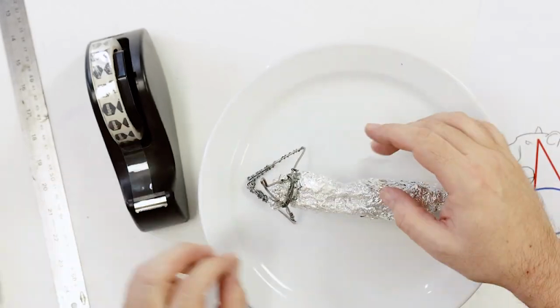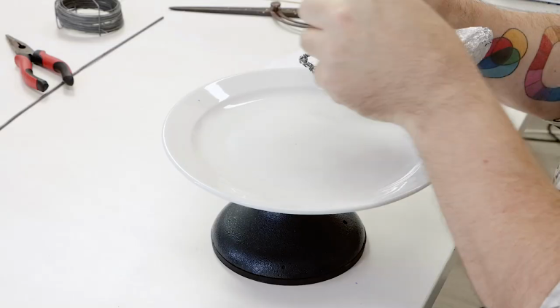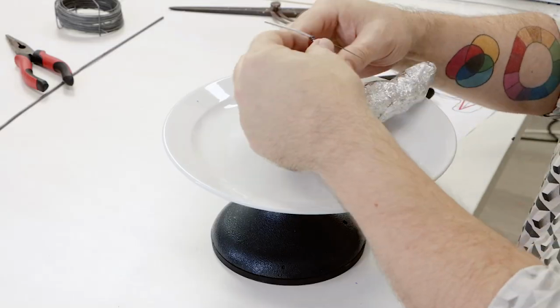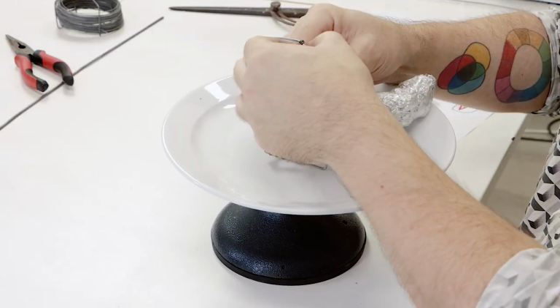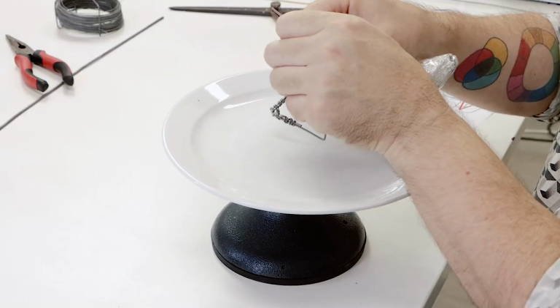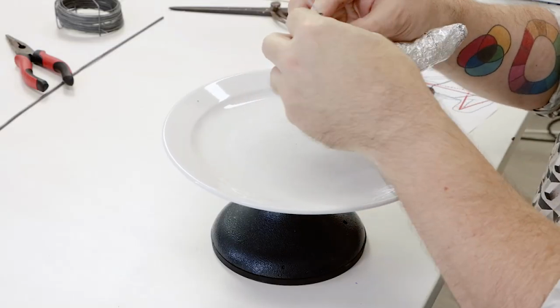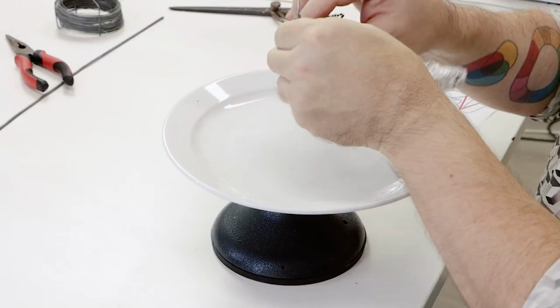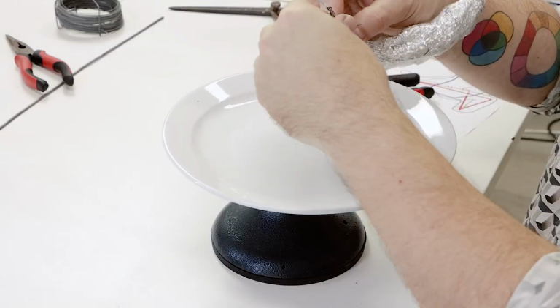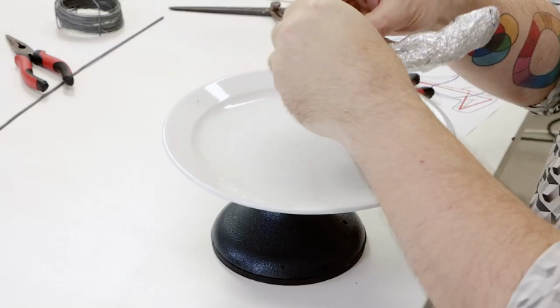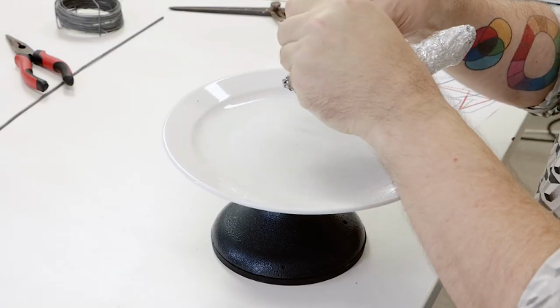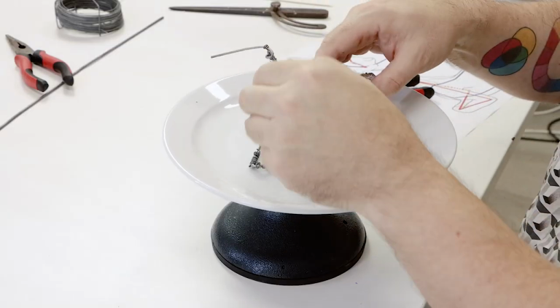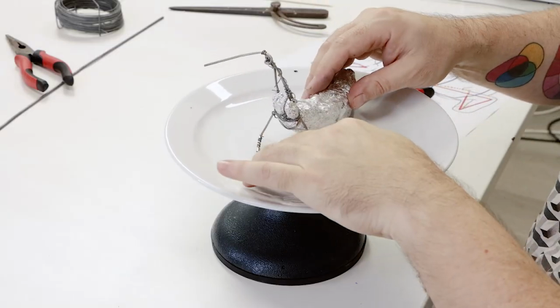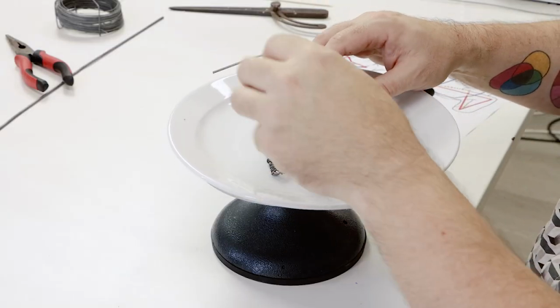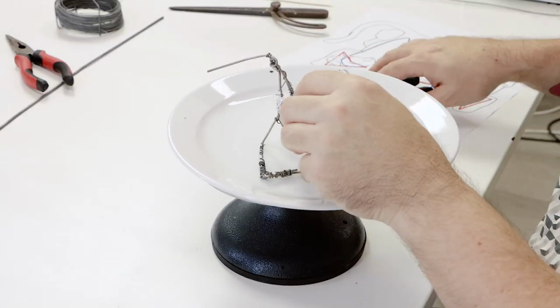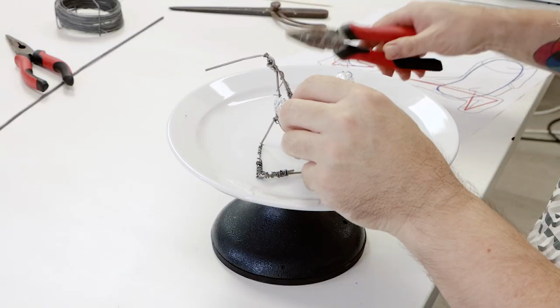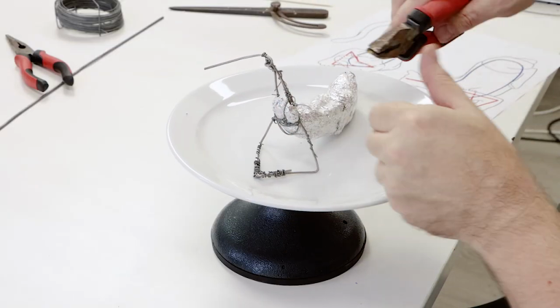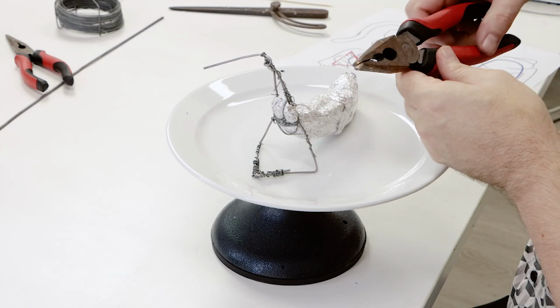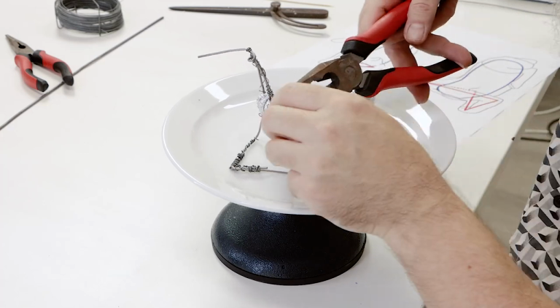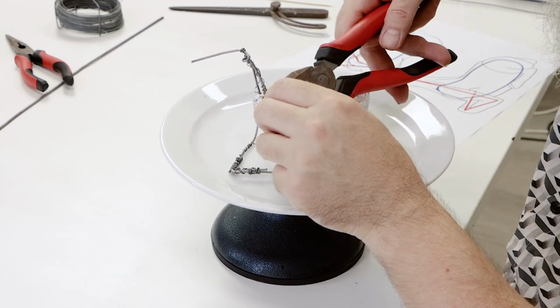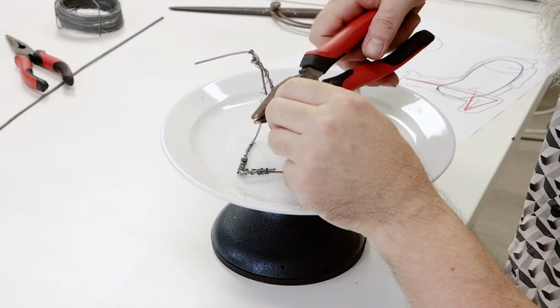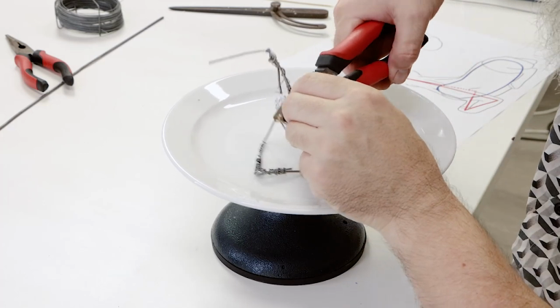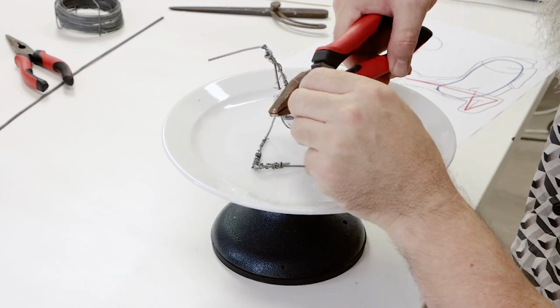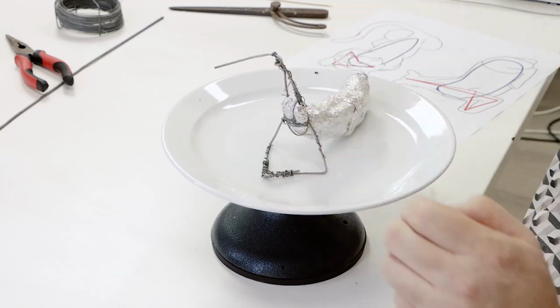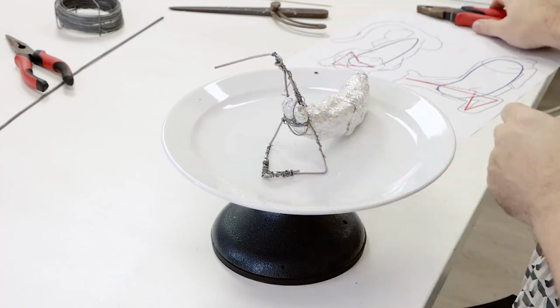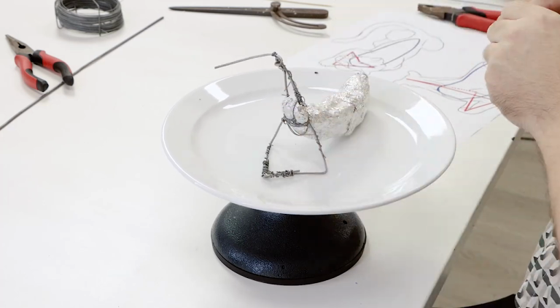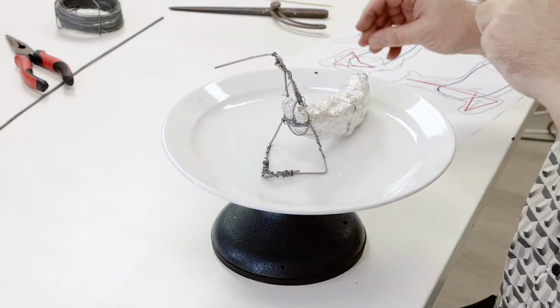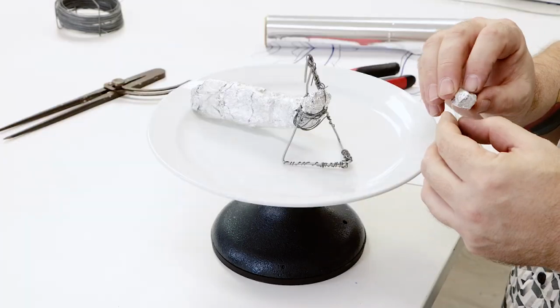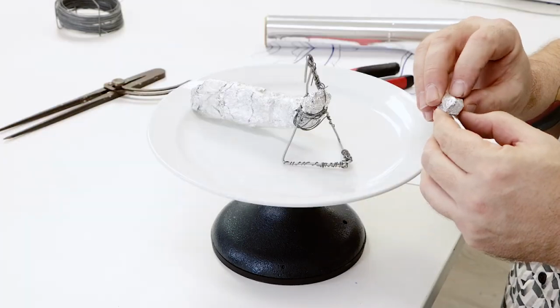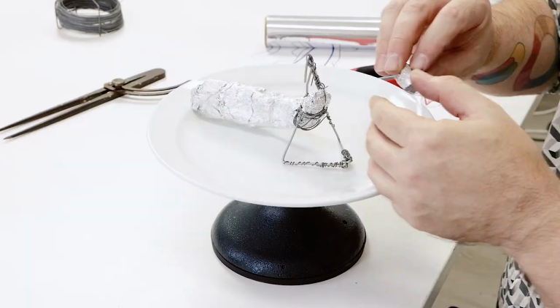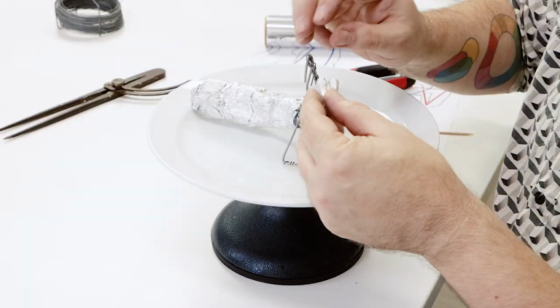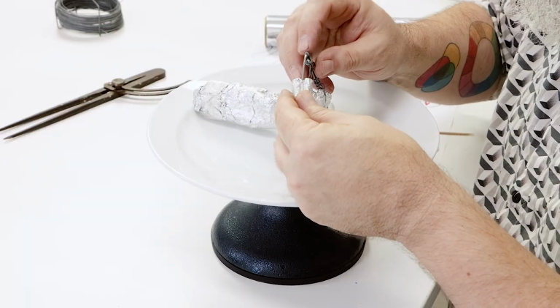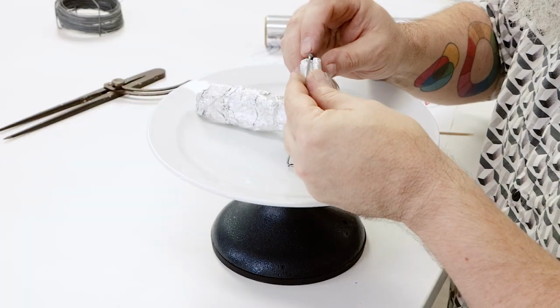We decided to add another piece of wire to support the head and pack it out with compressed aluminium foil, then bound it with clear tape.